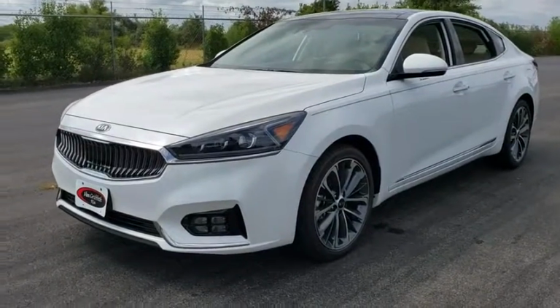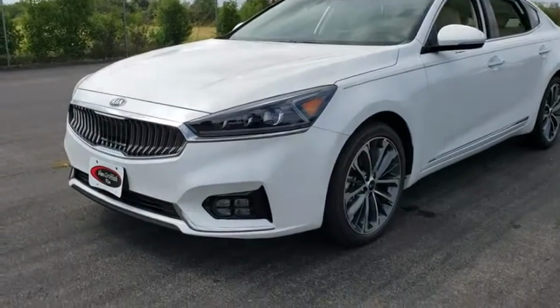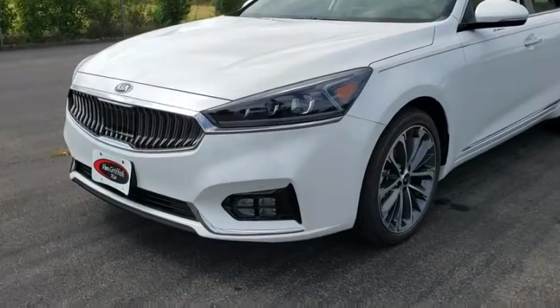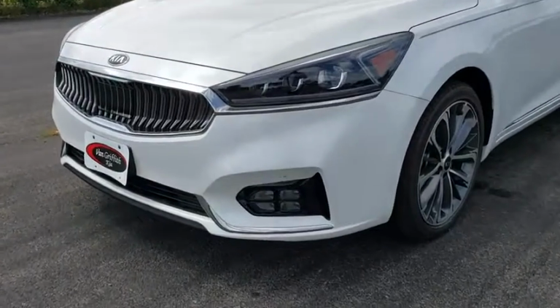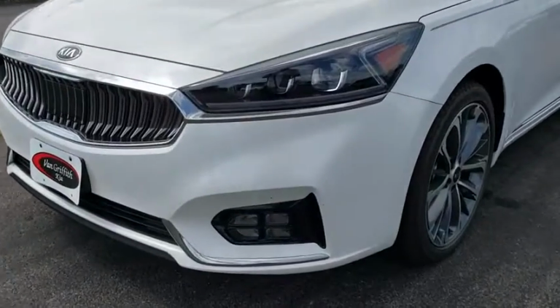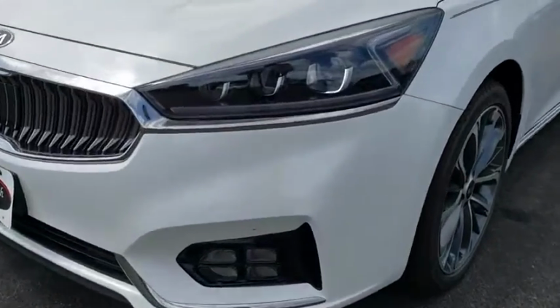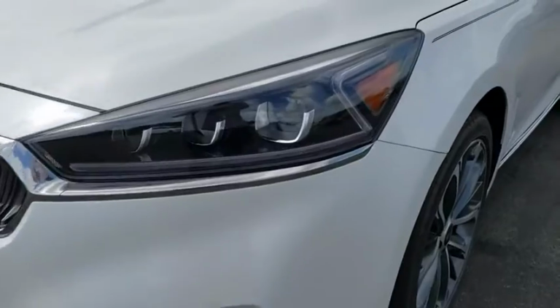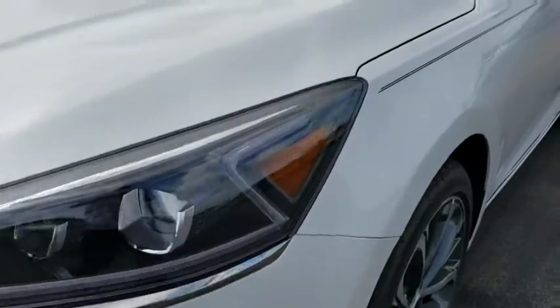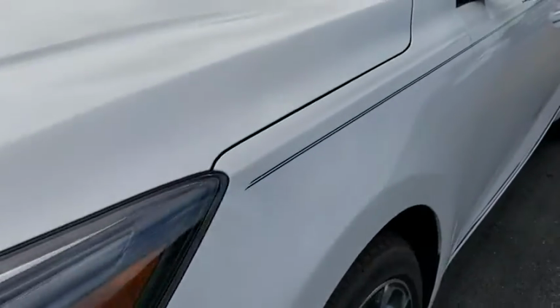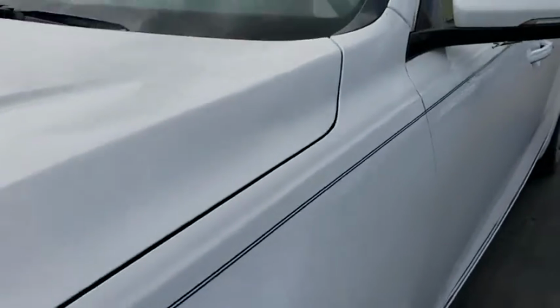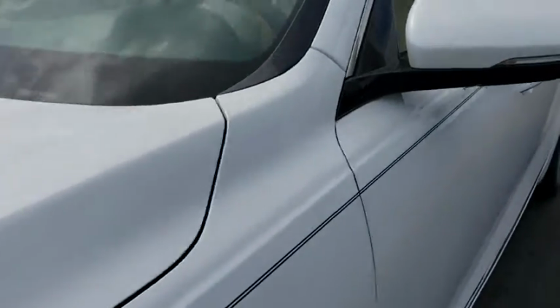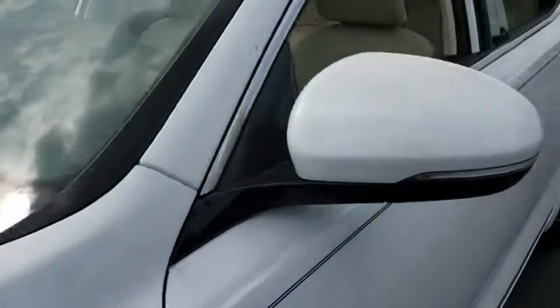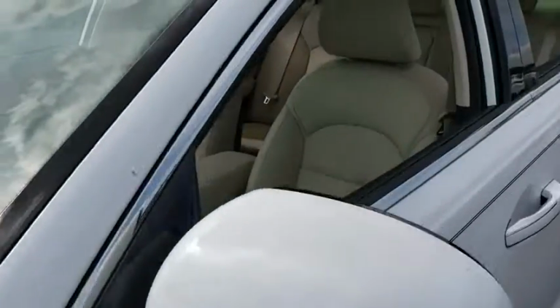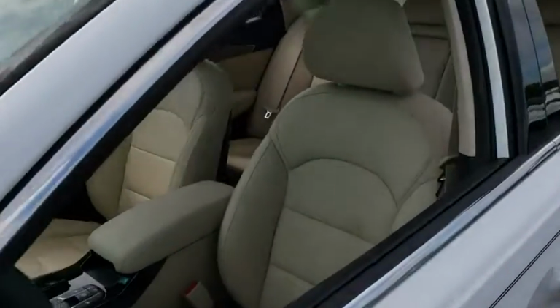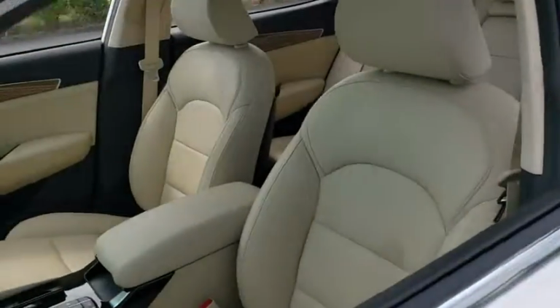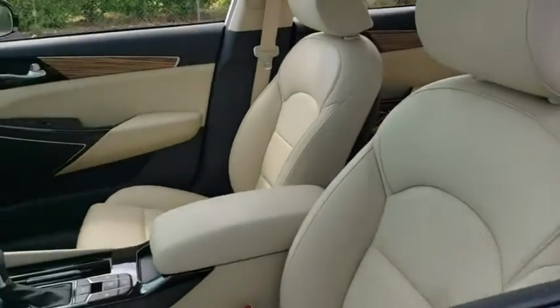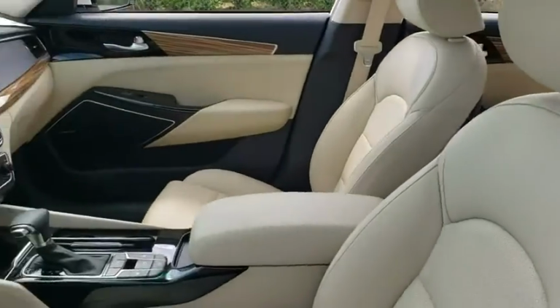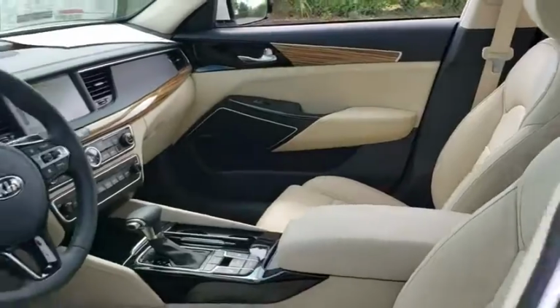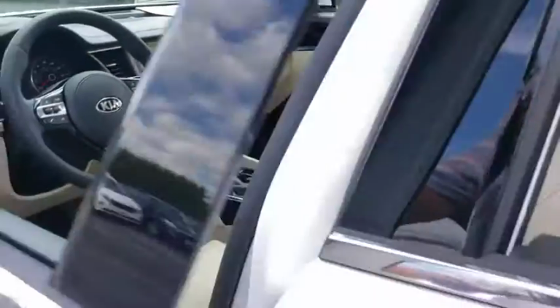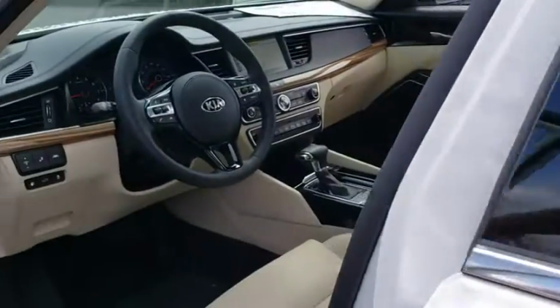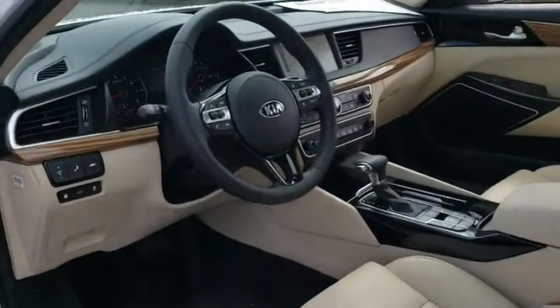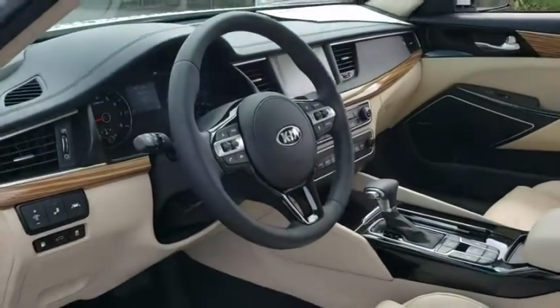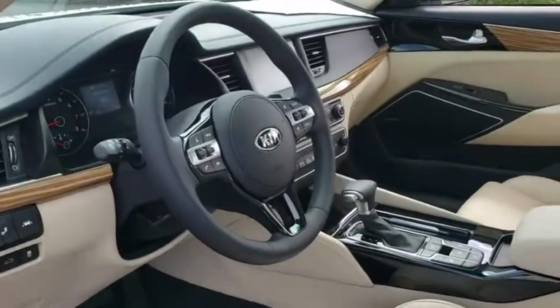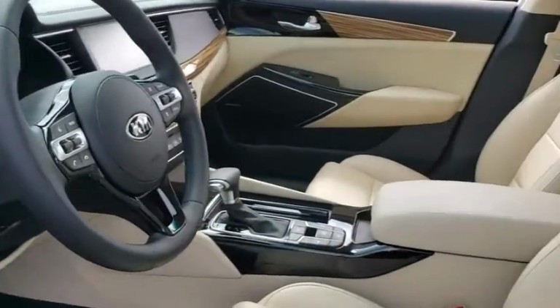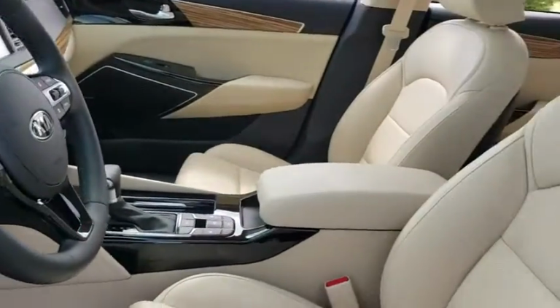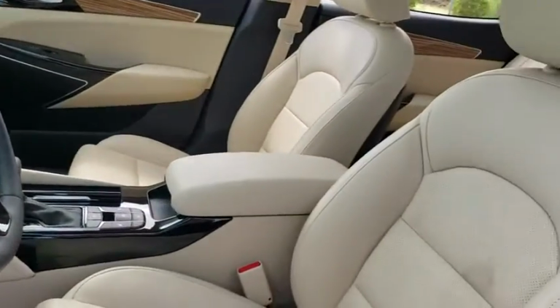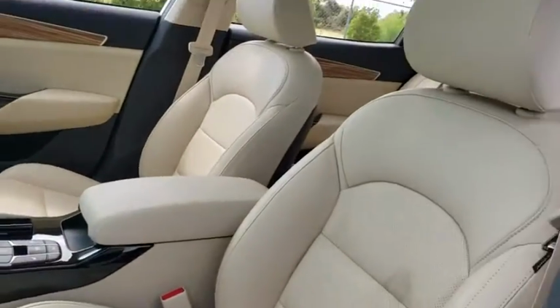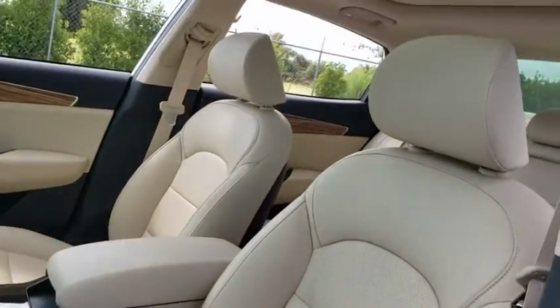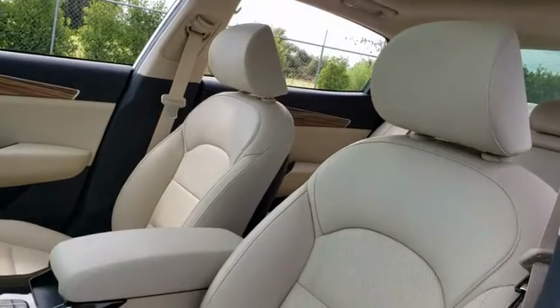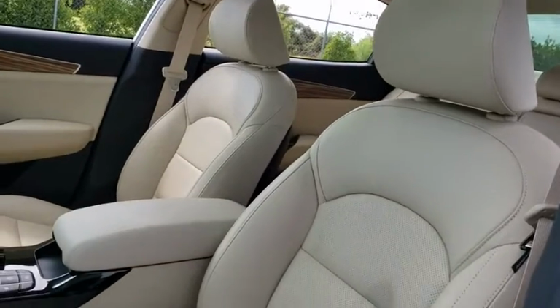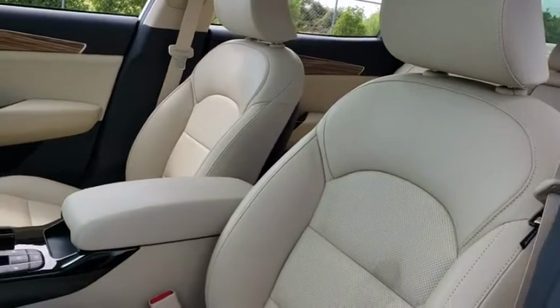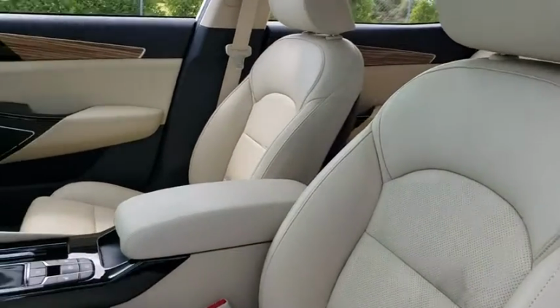Here are some of this vehicle's great options: keyless entry, backup camera, navigation system, power passenger seats, power liftgate, stability control, traction control, lane departure warning, anti-lock braking system, and steering wheel audio controls.